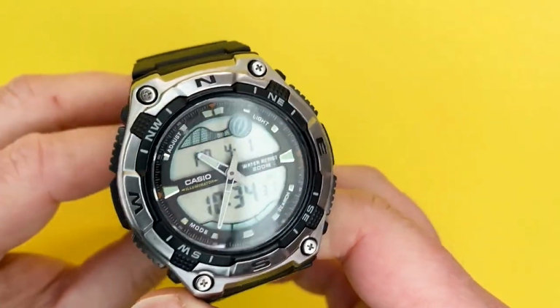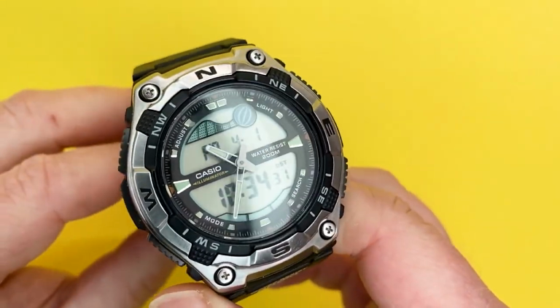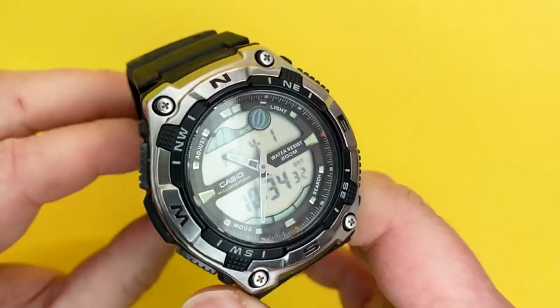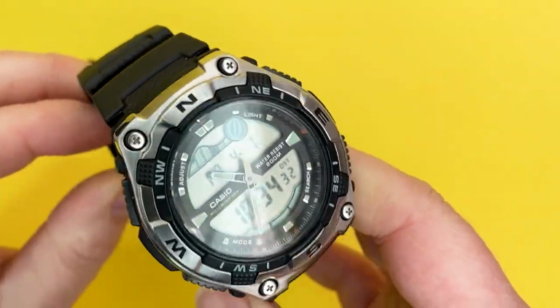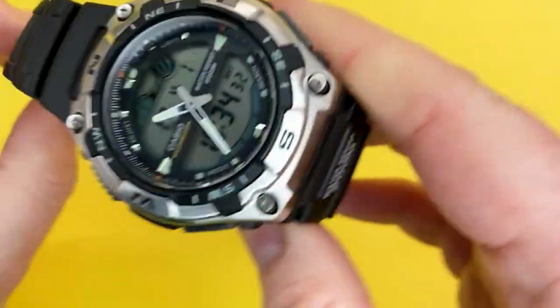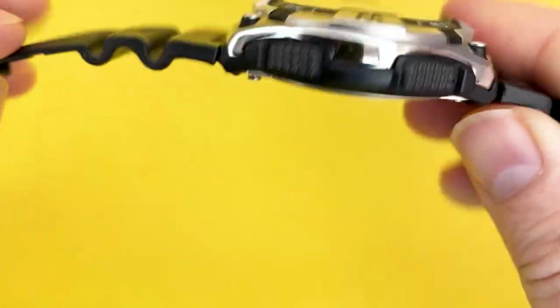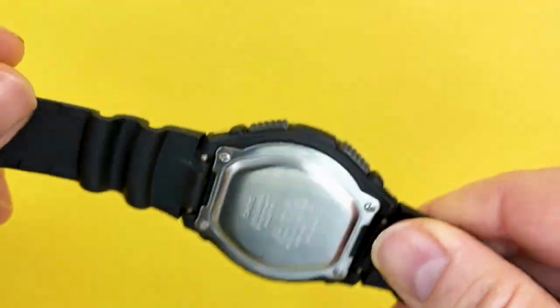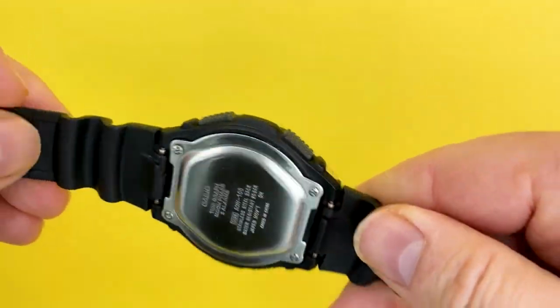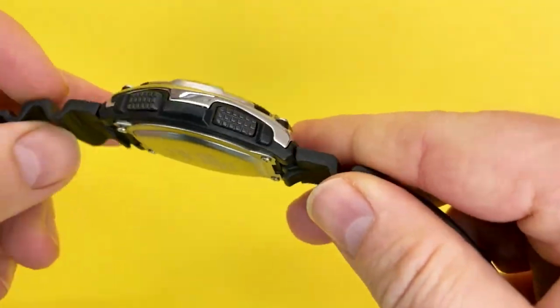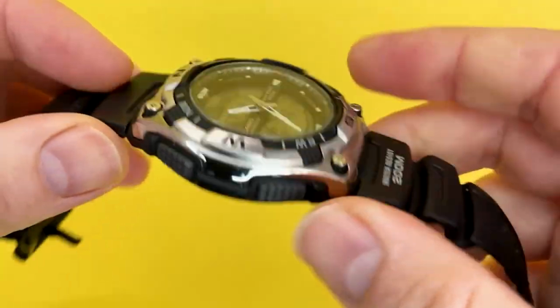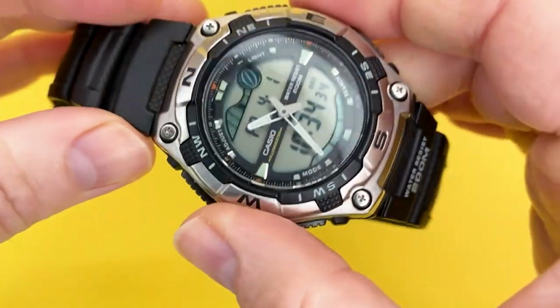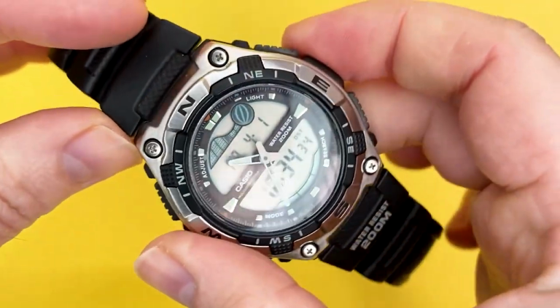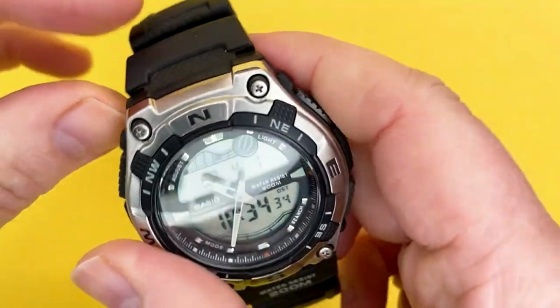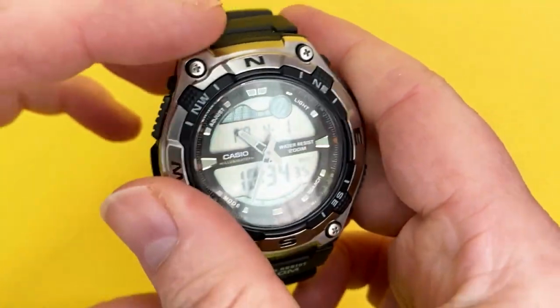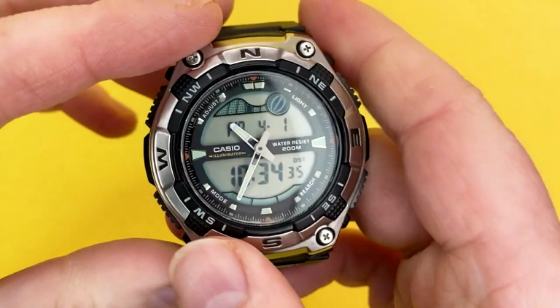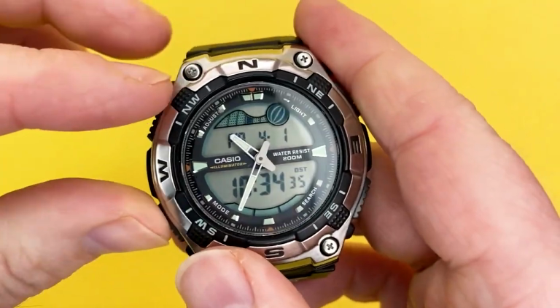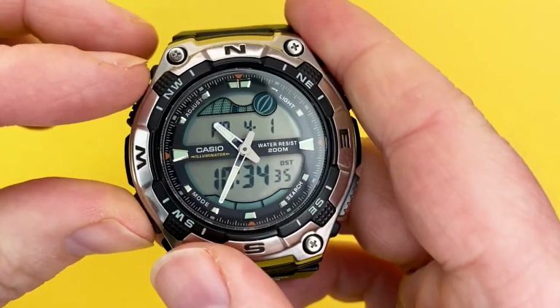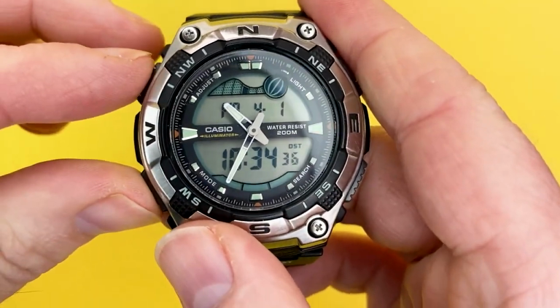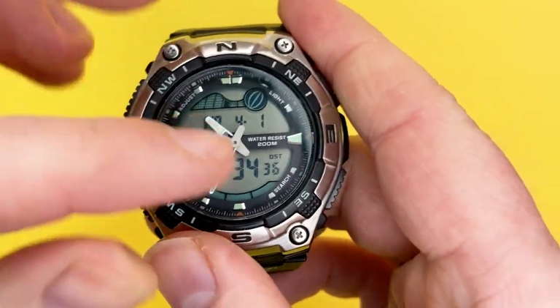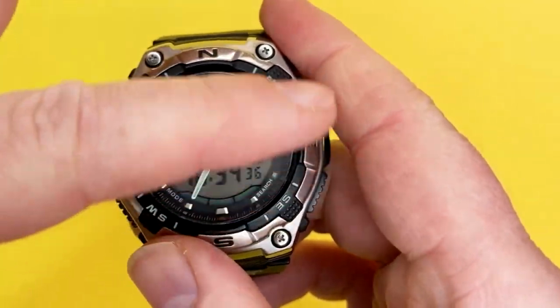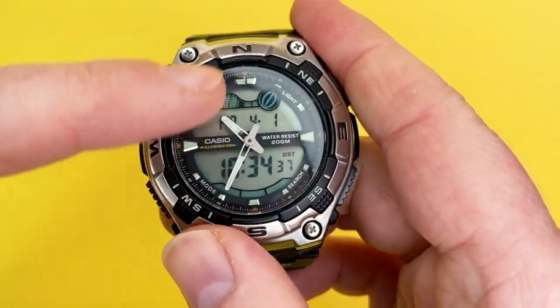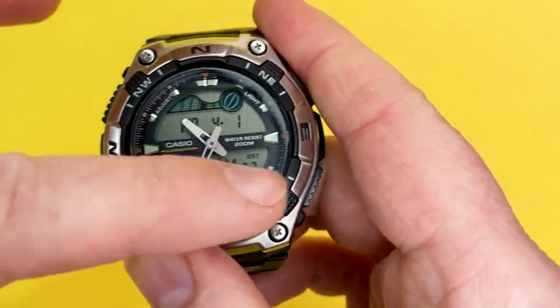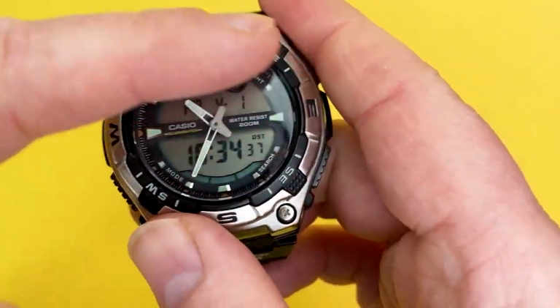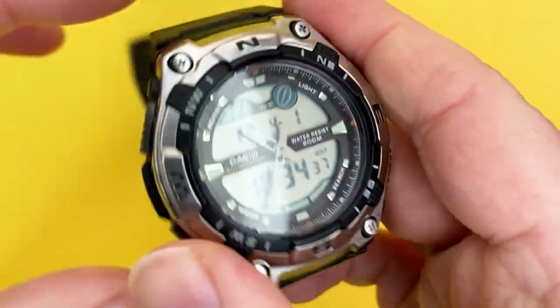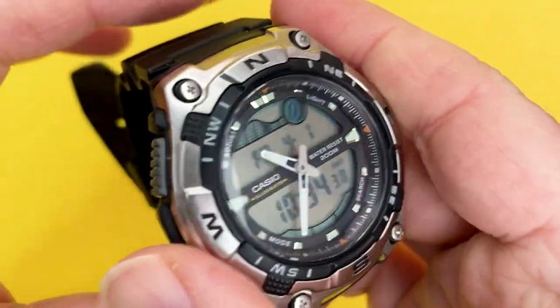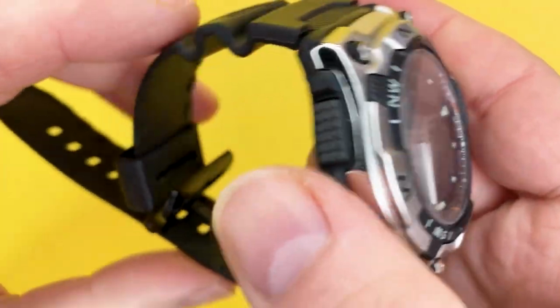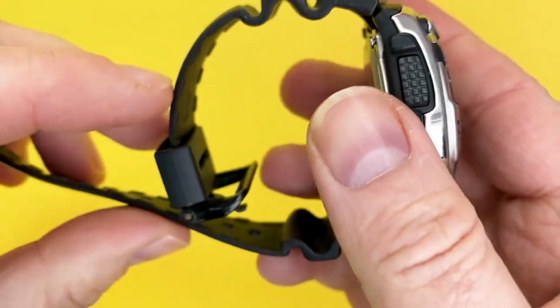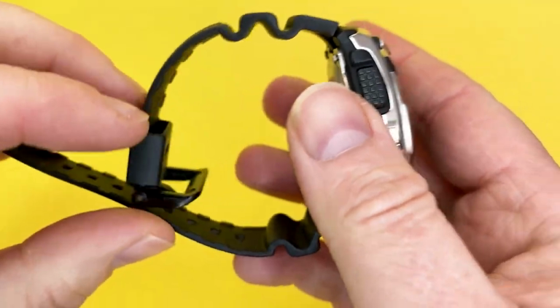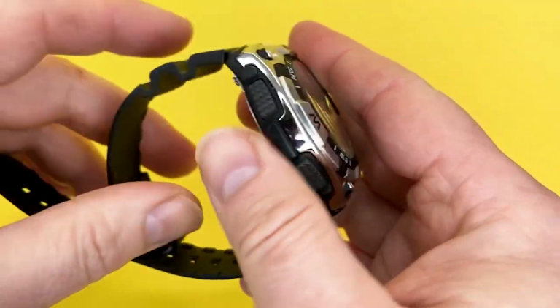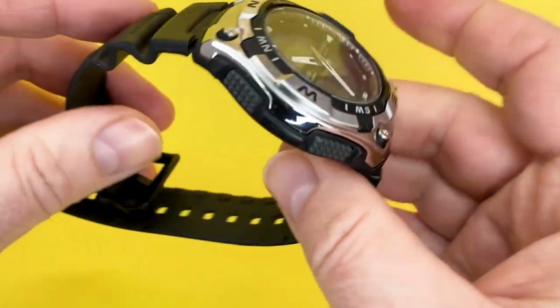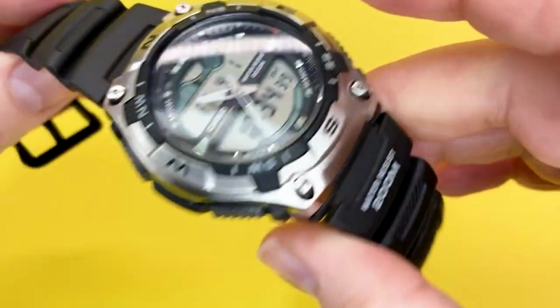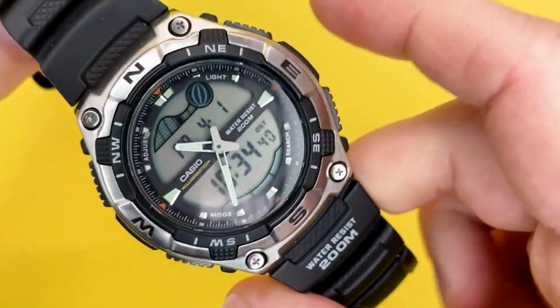We're going to talk about what it's made up of and the sizes and stuff like that, show you some of the functions of this watch, and then pop it on our wrist and say what it's like to wear.